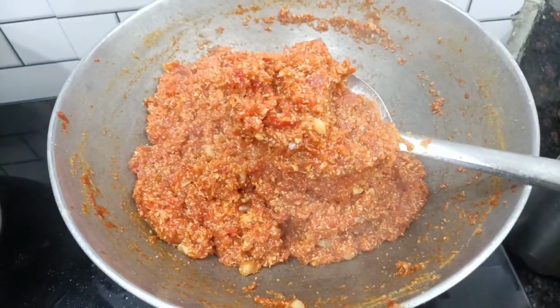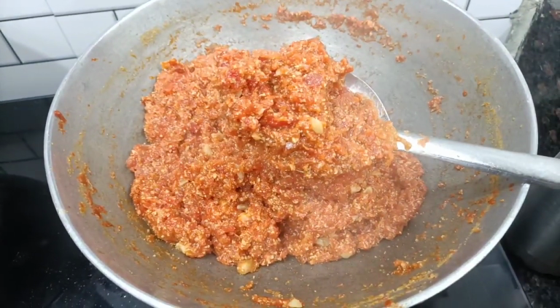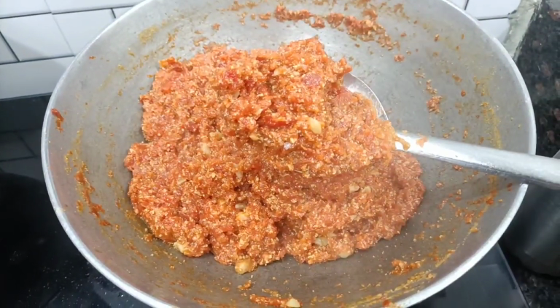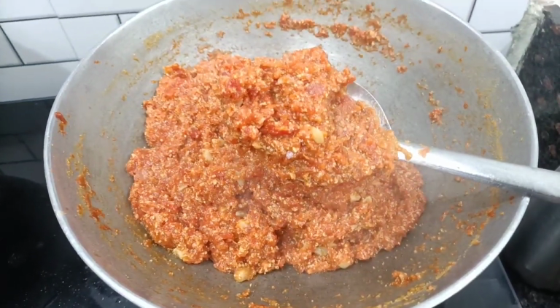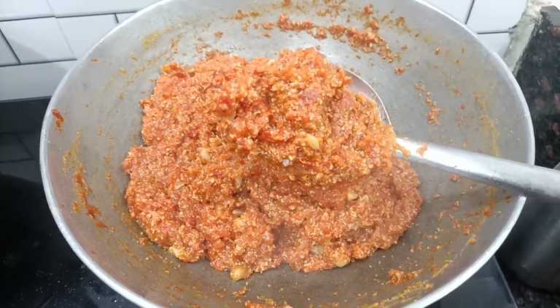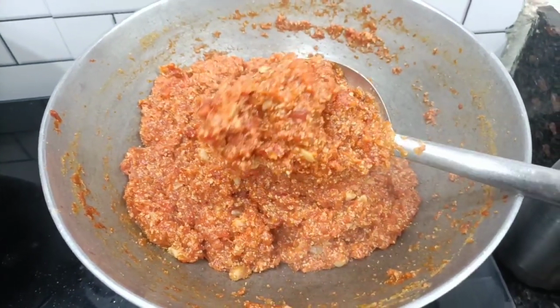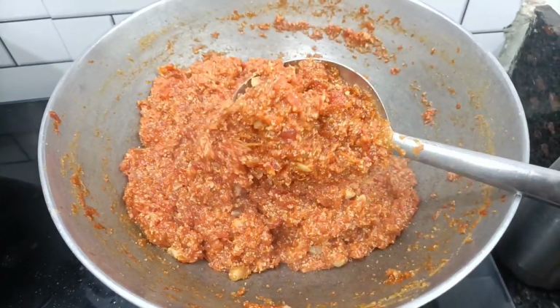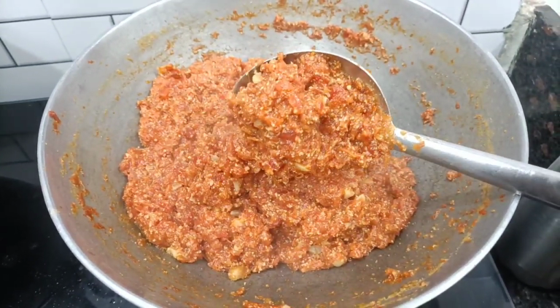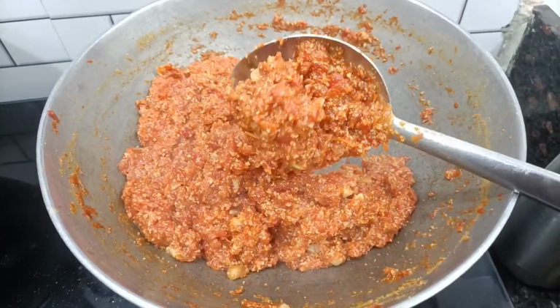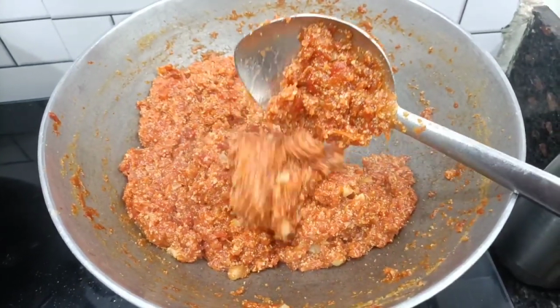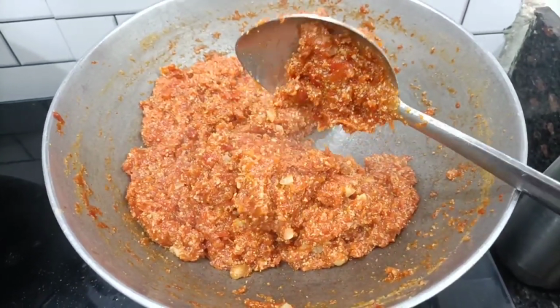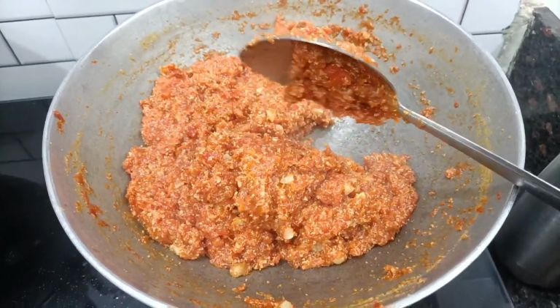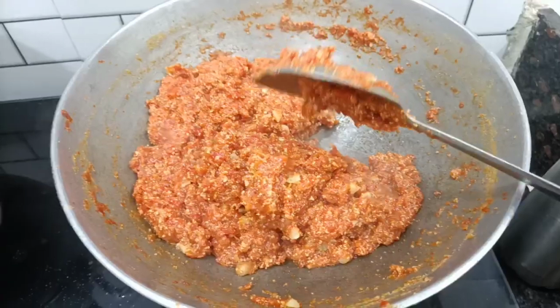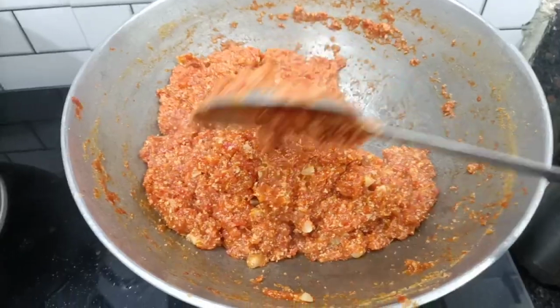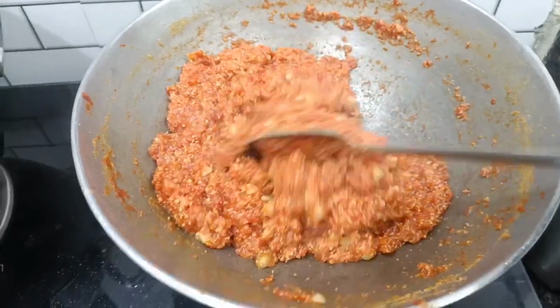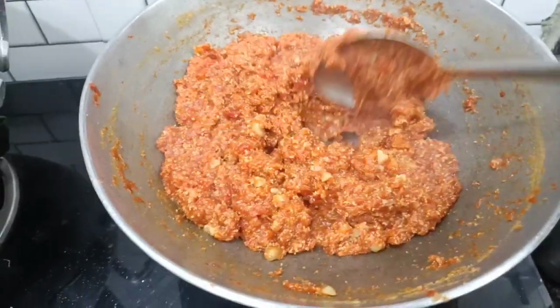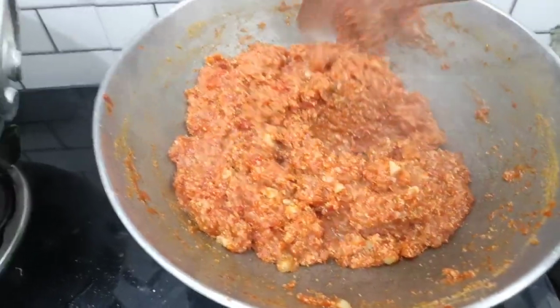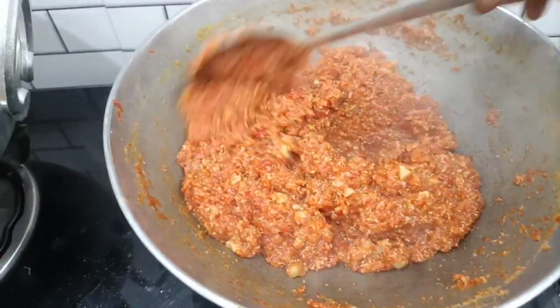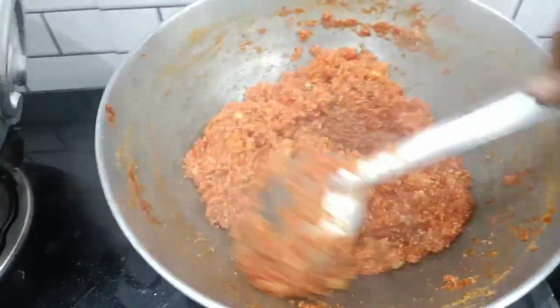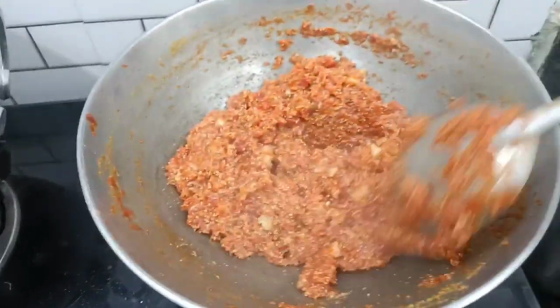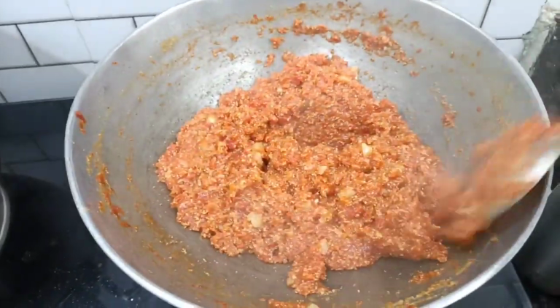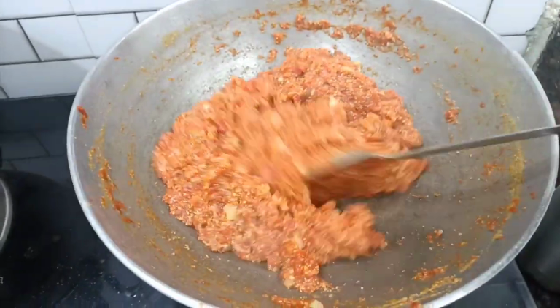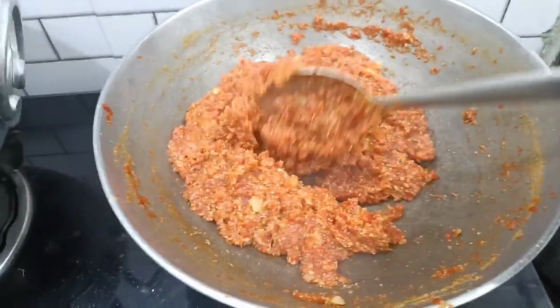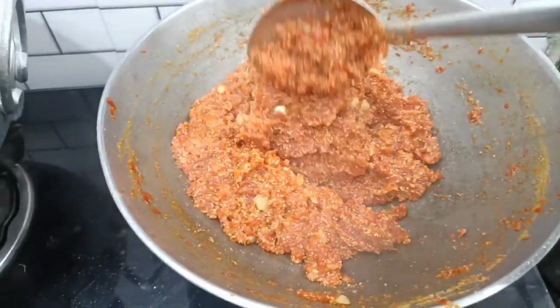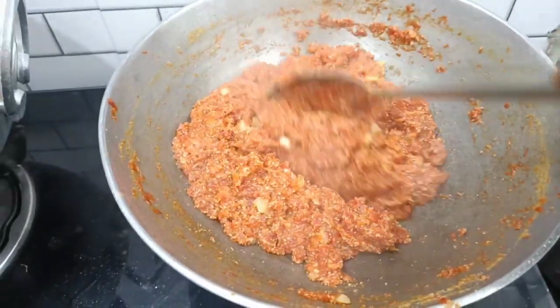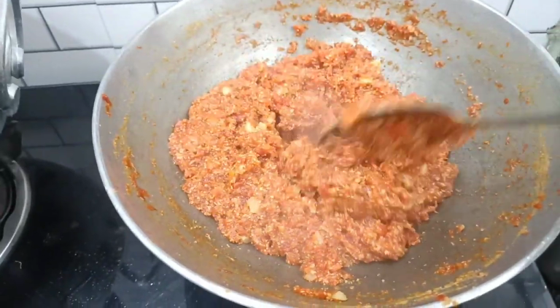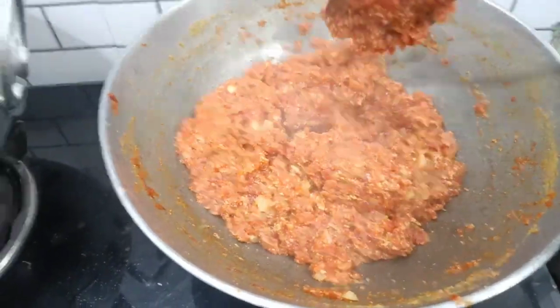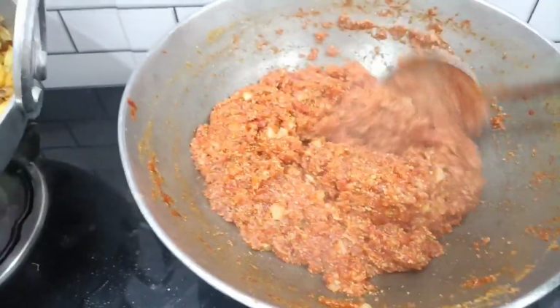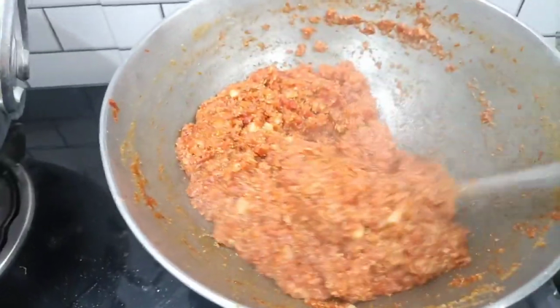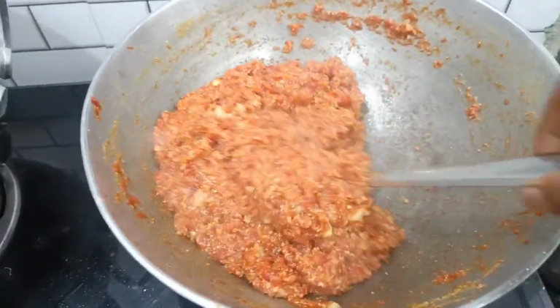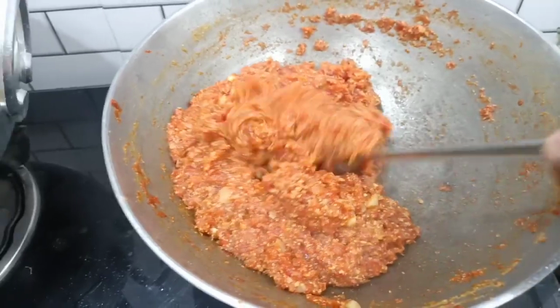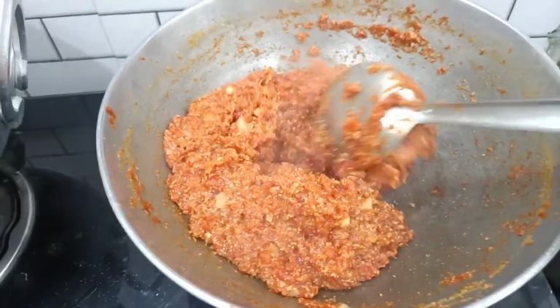The milk has dried and it has turned out very tasty and yummy.